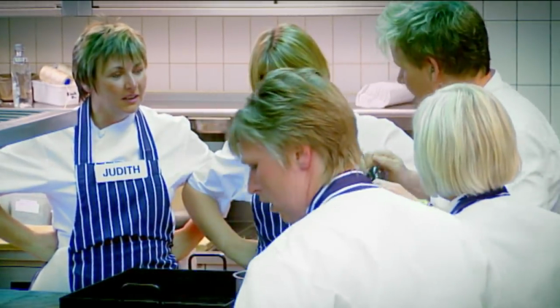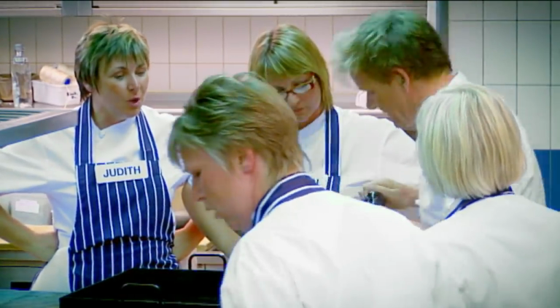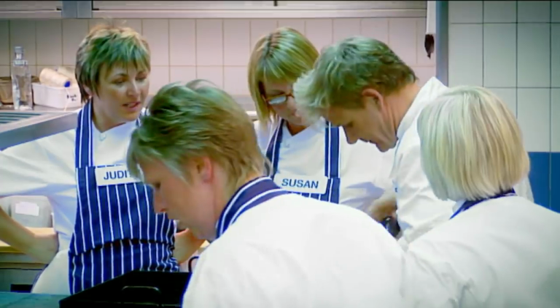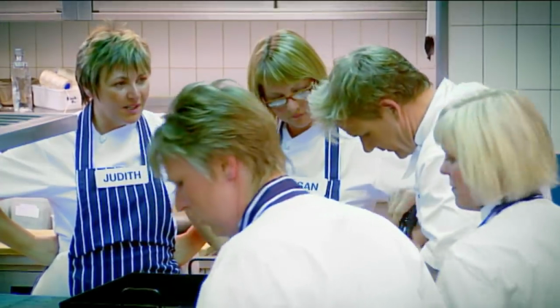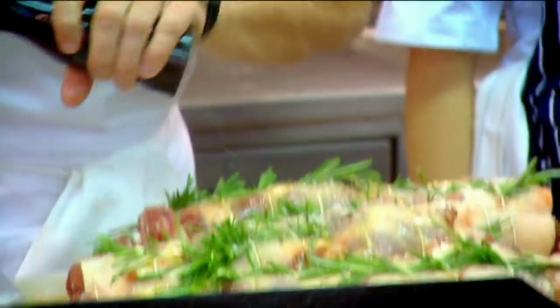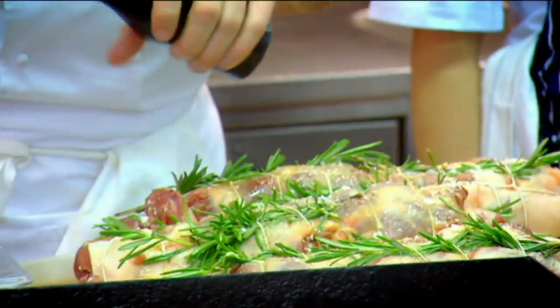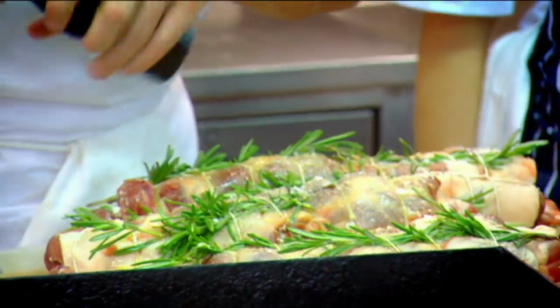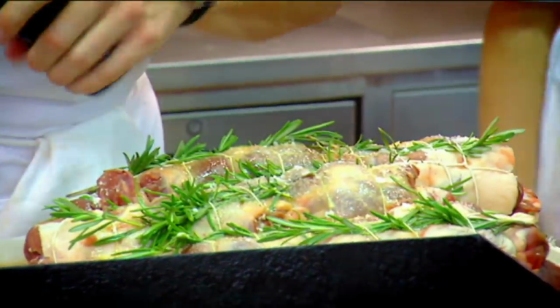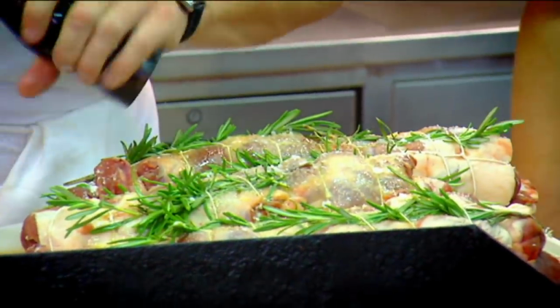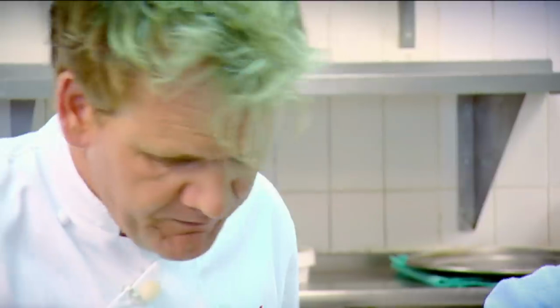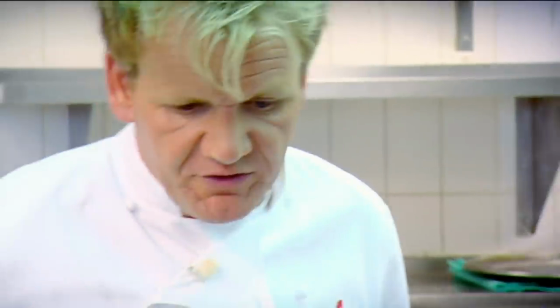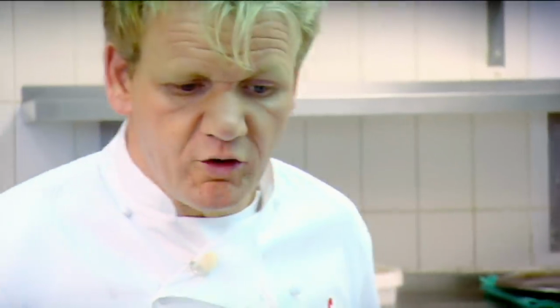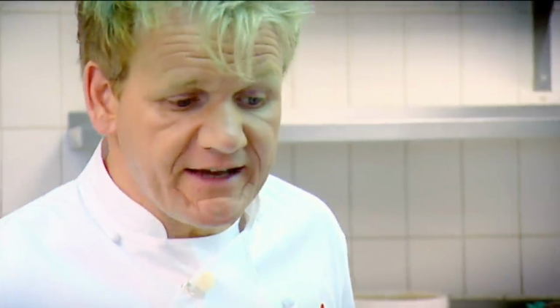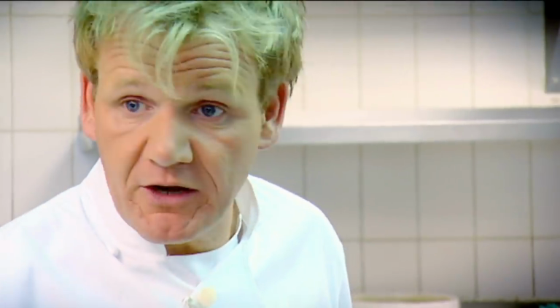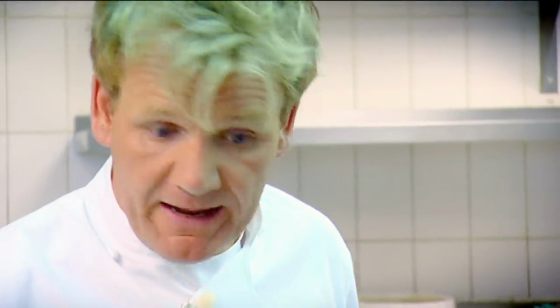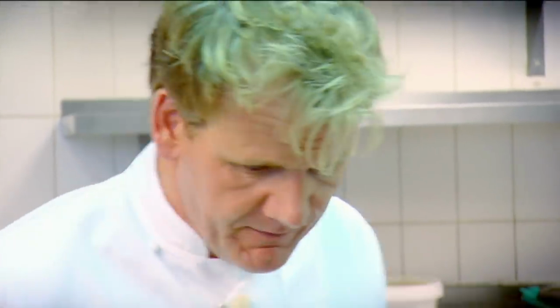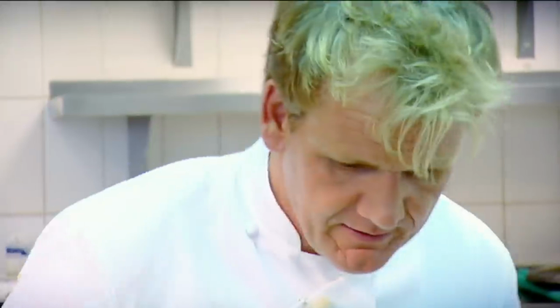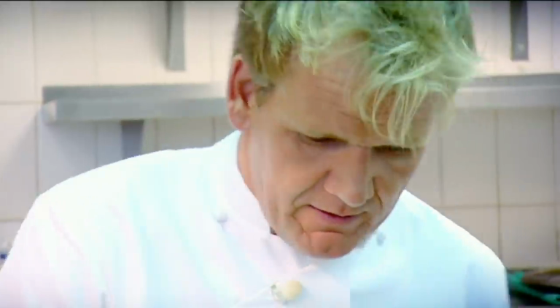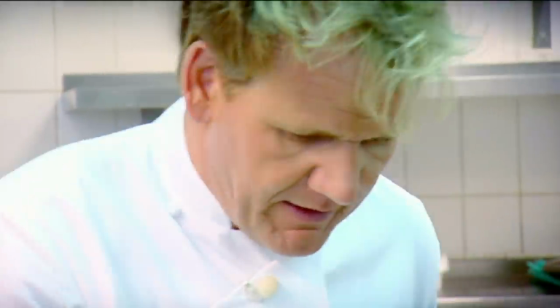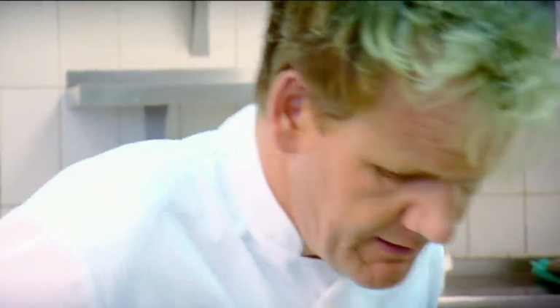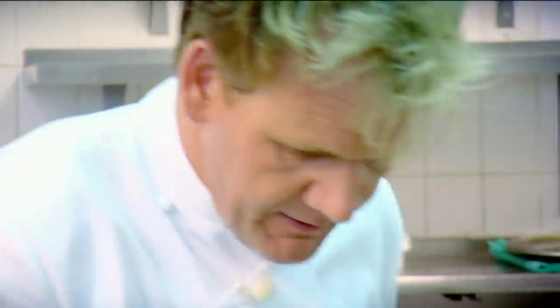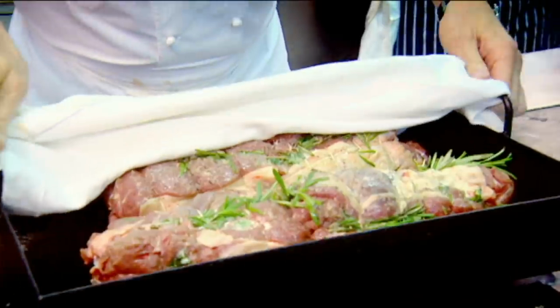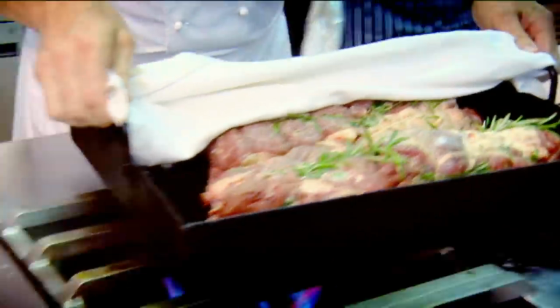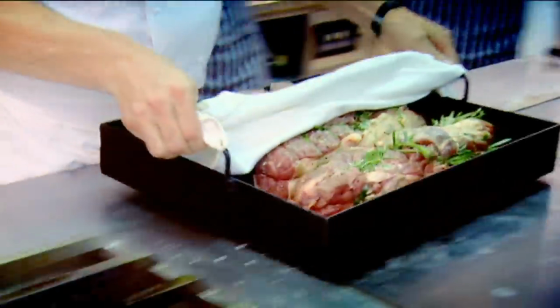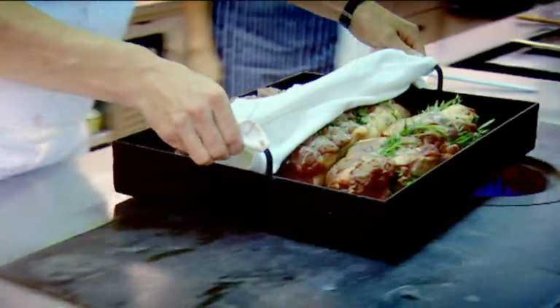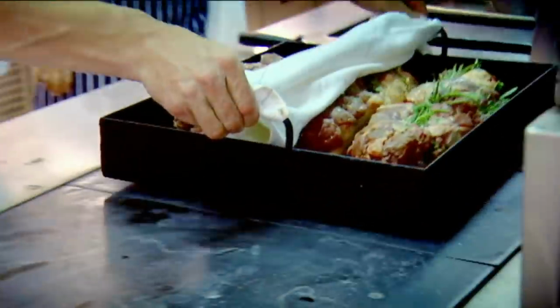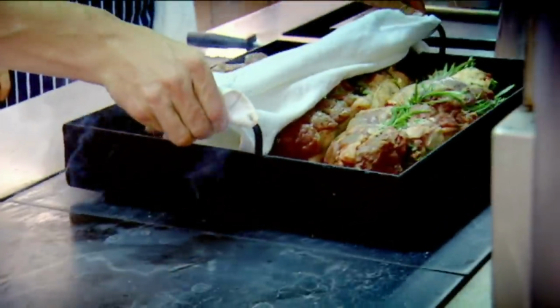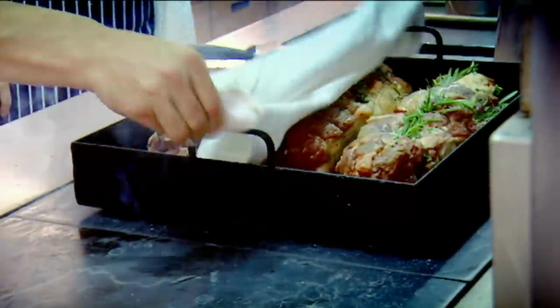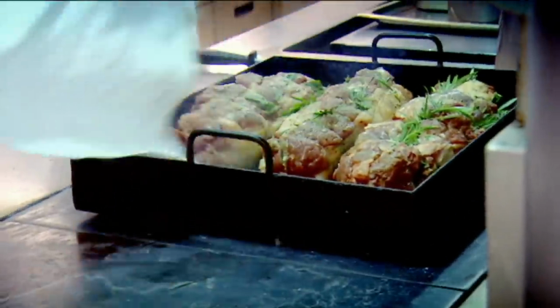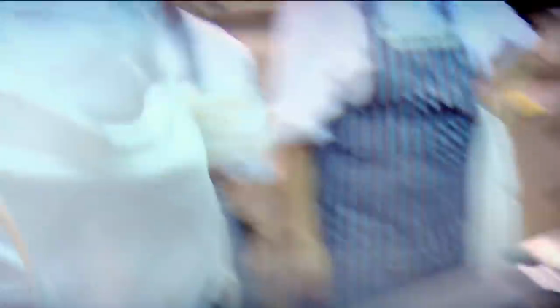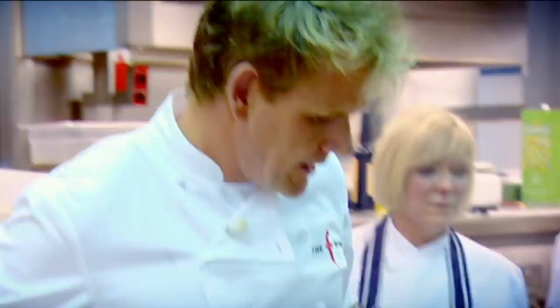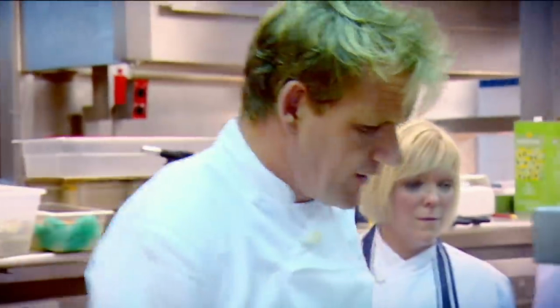It'll keep warm while it's resting. Absolute, definitely, without a doubt. So it's really important now to get some colour on the lamb. Yes, Chef. OK.